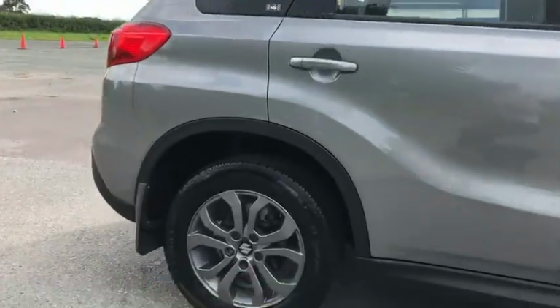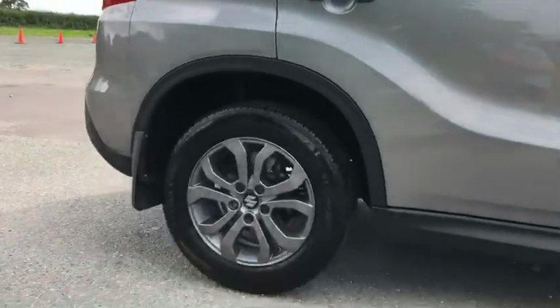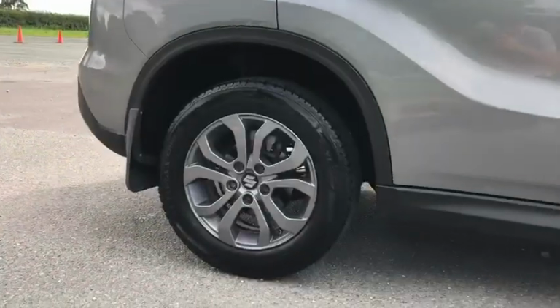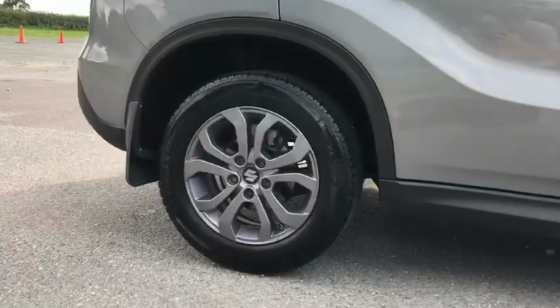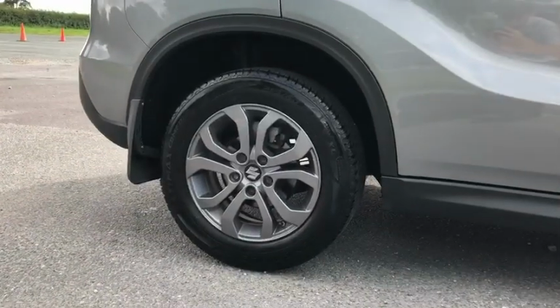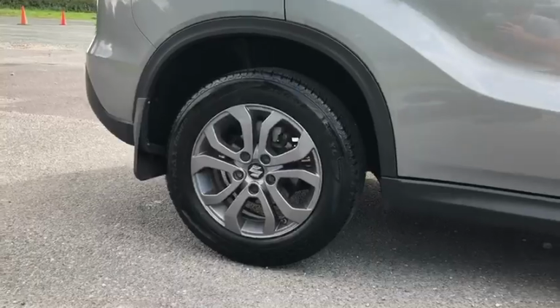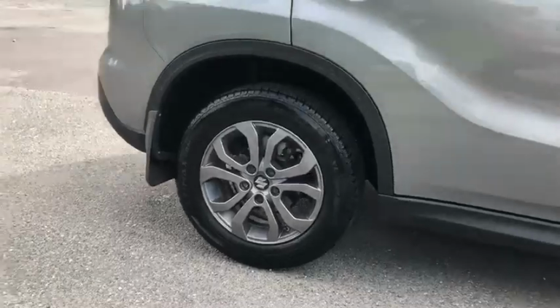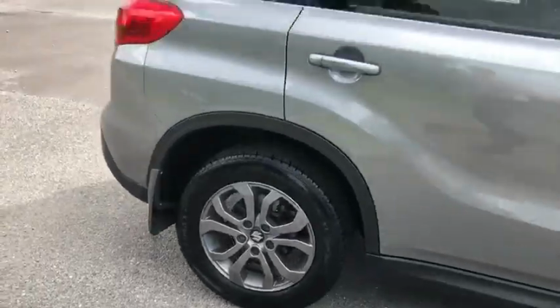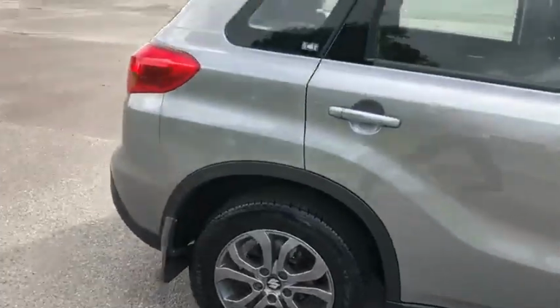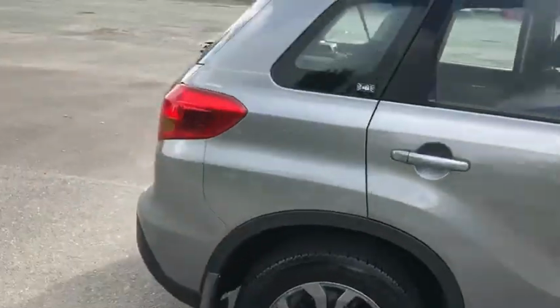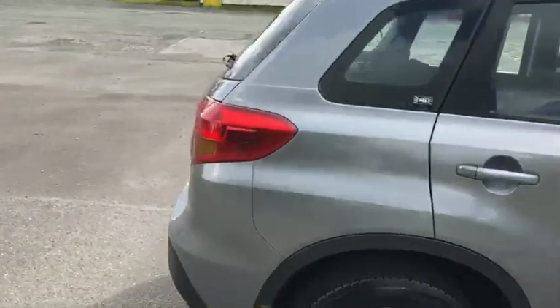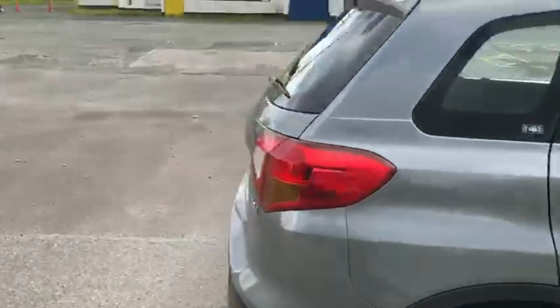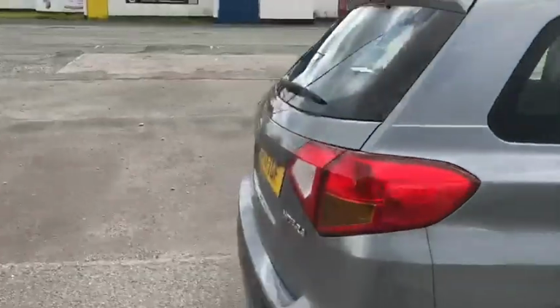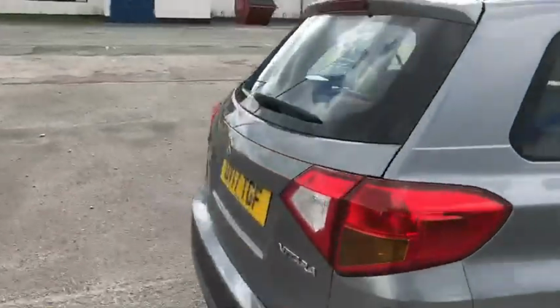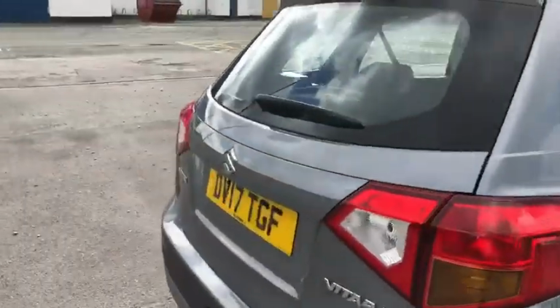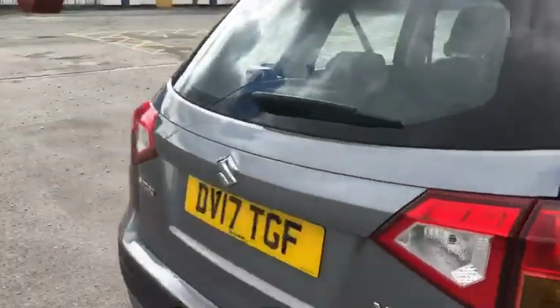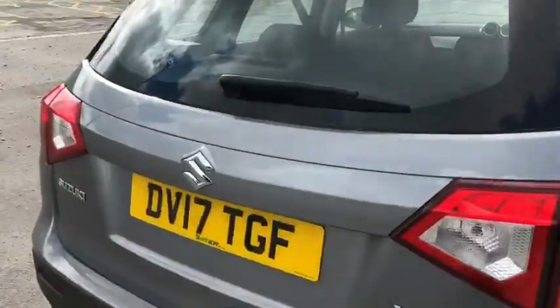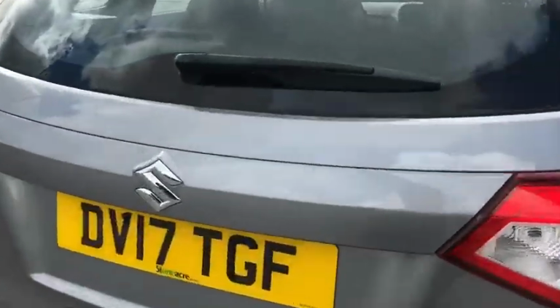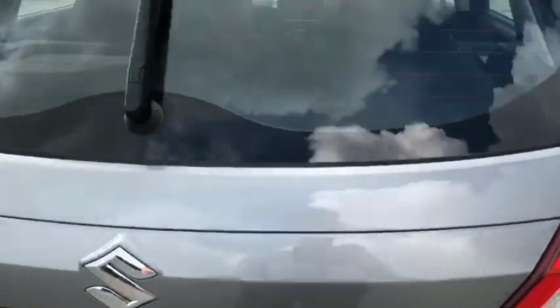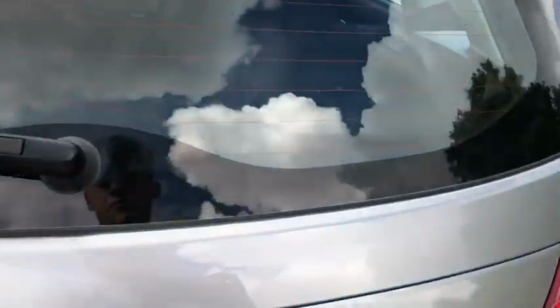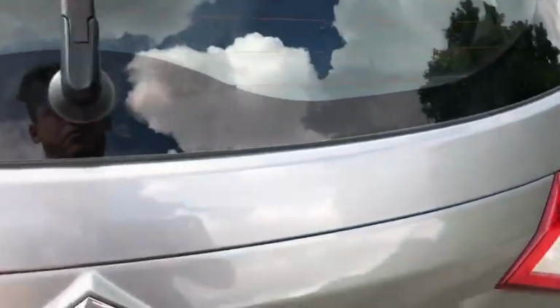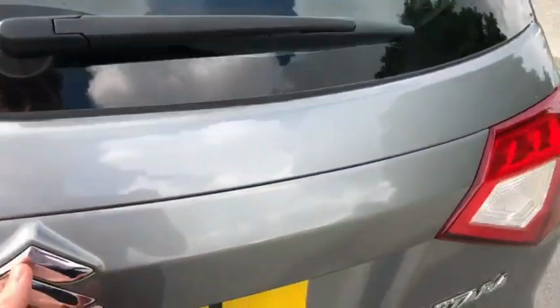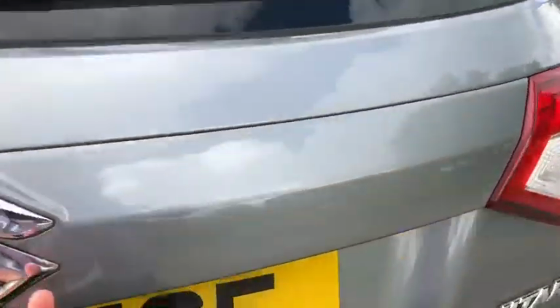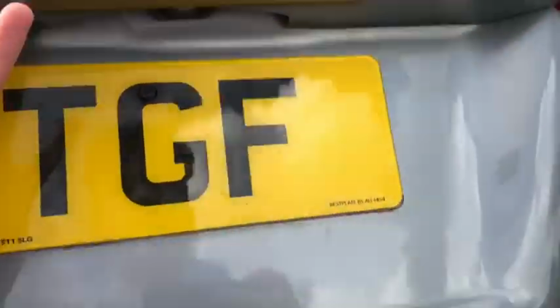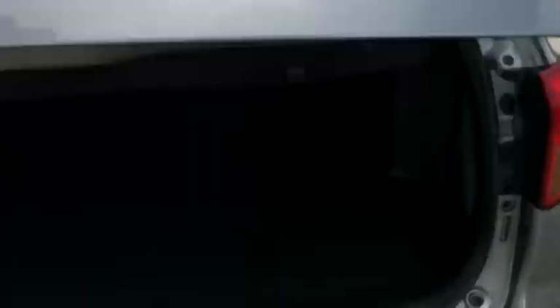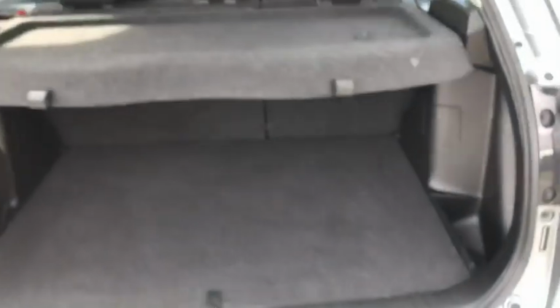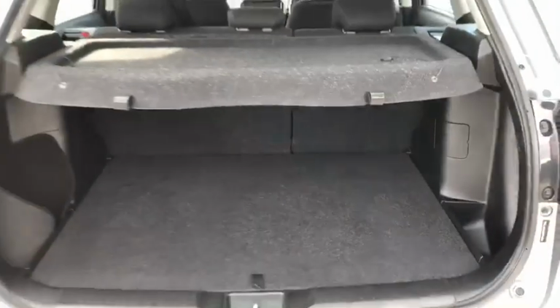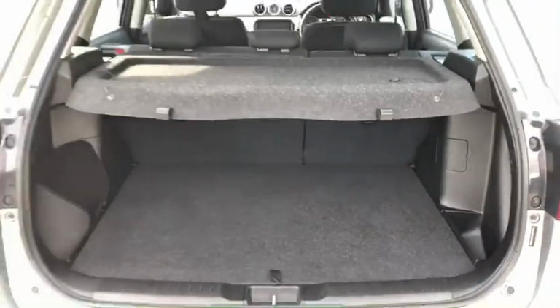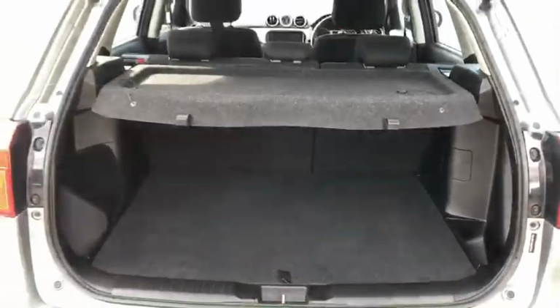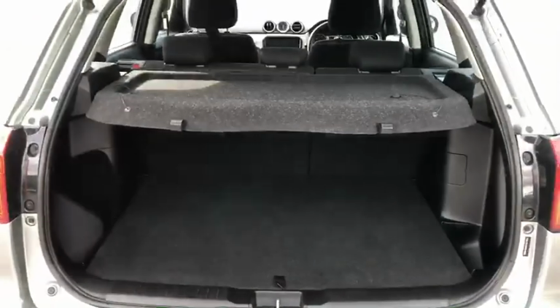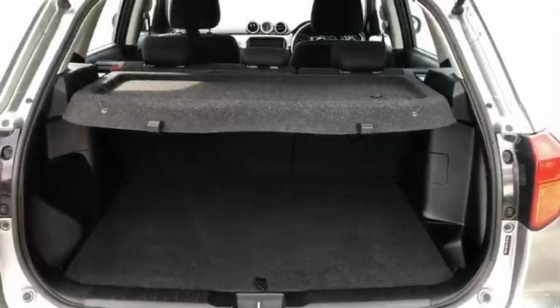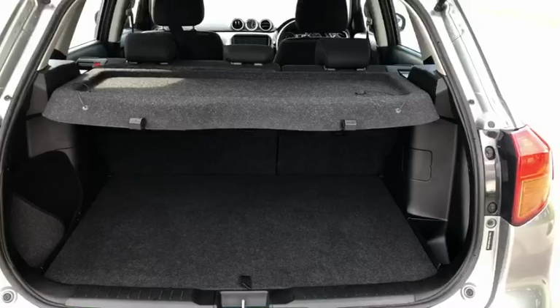Stunning grey alloy wheels down there as you can see. Moving round to the back — incredible boot space.